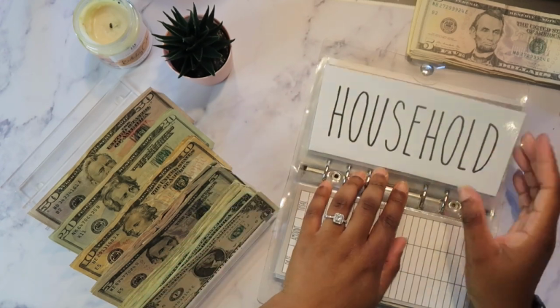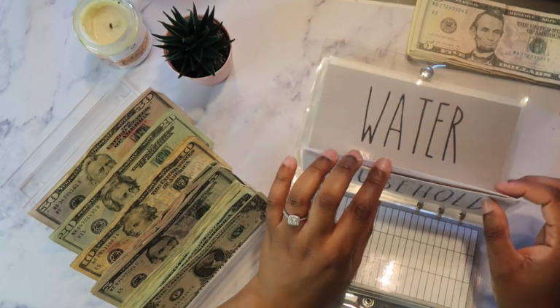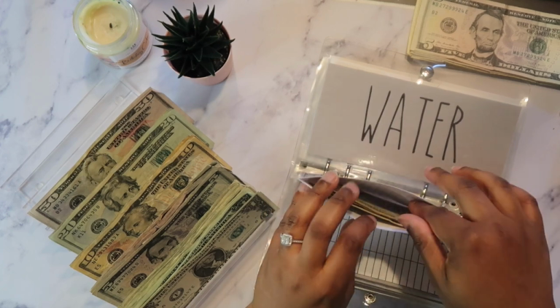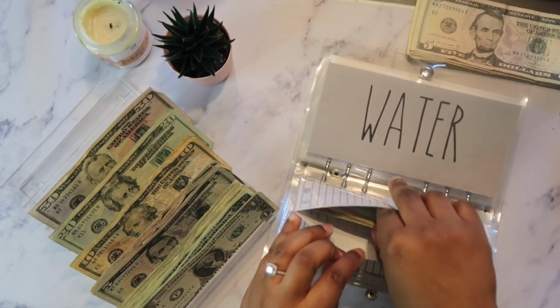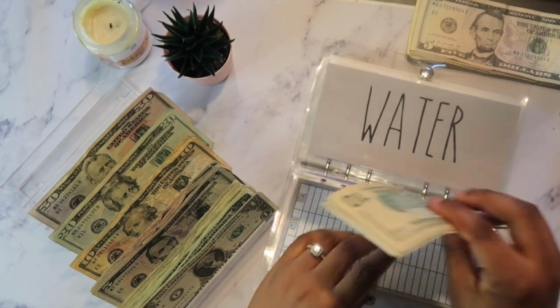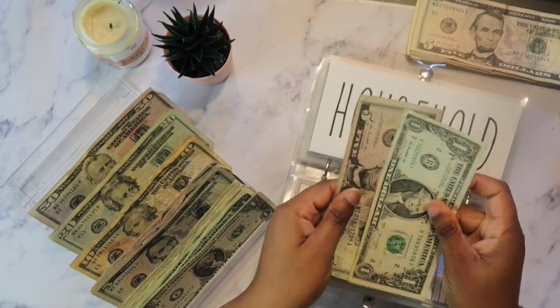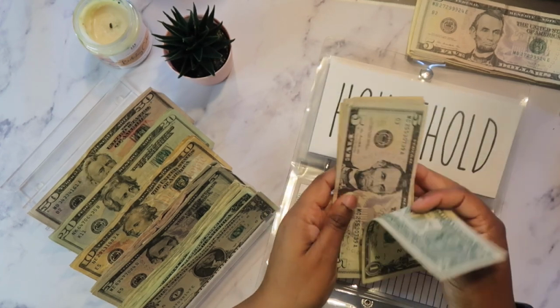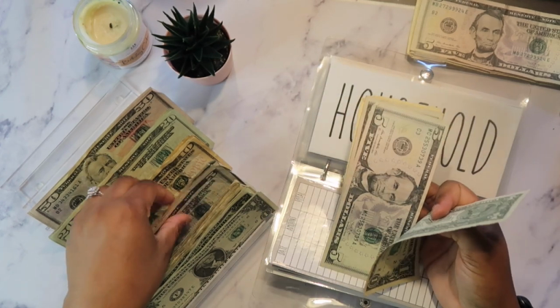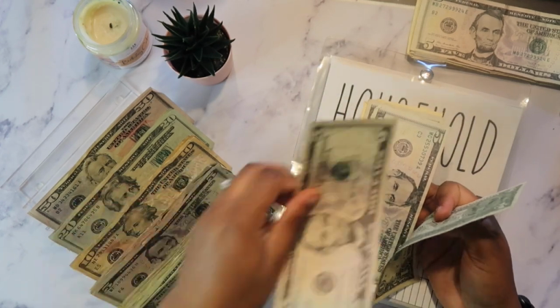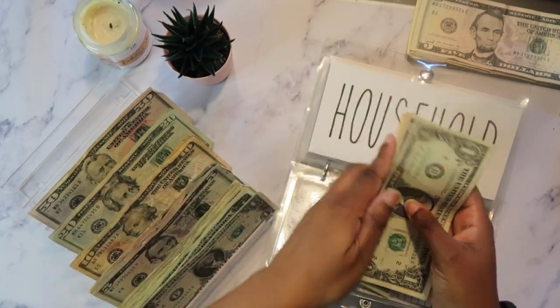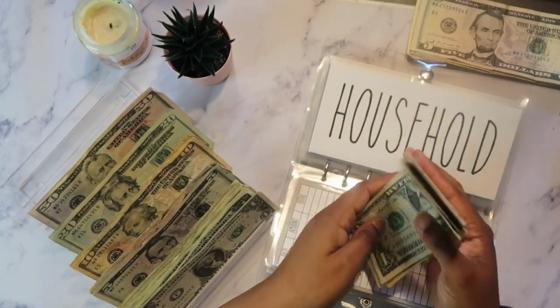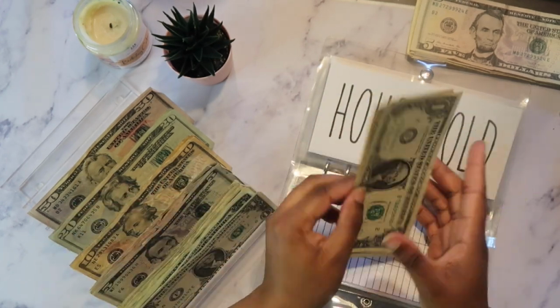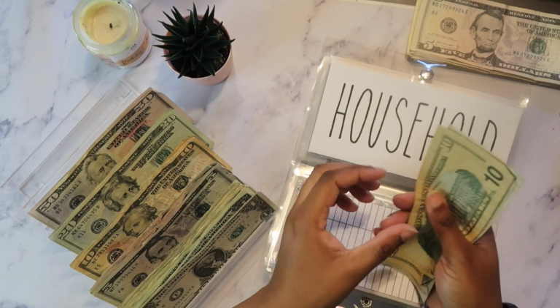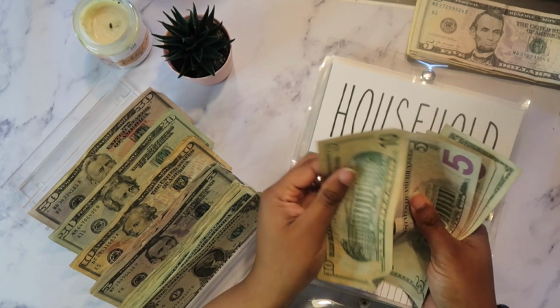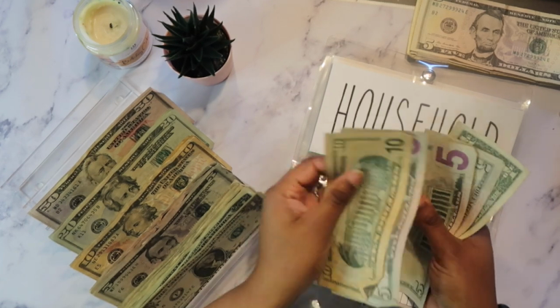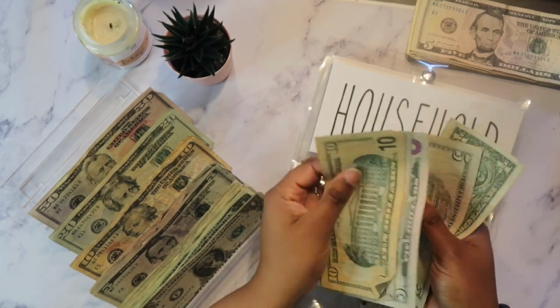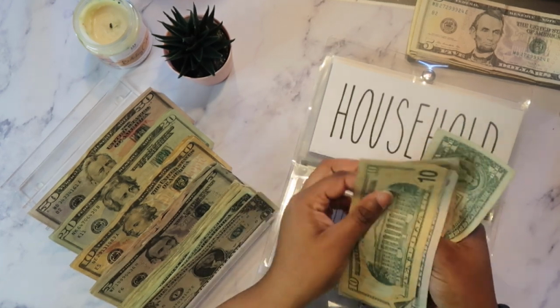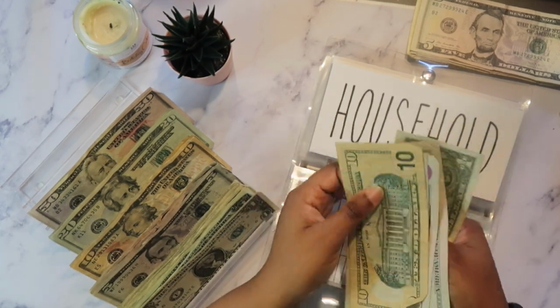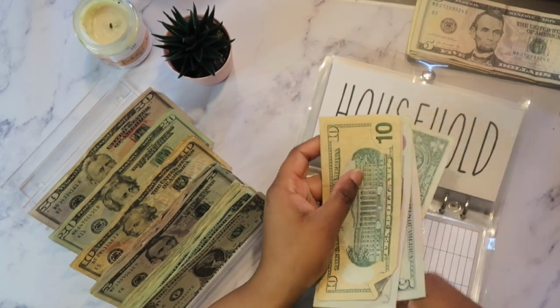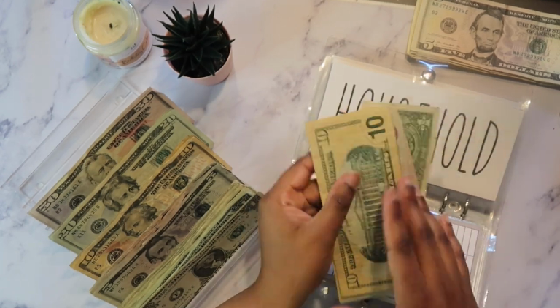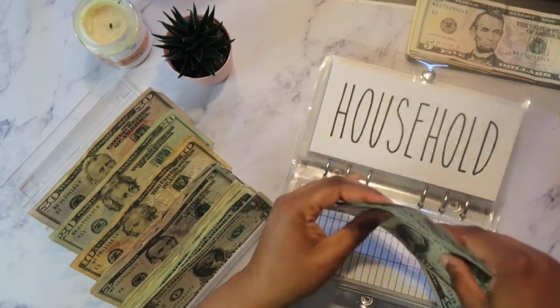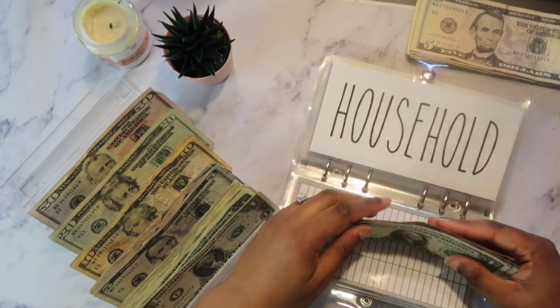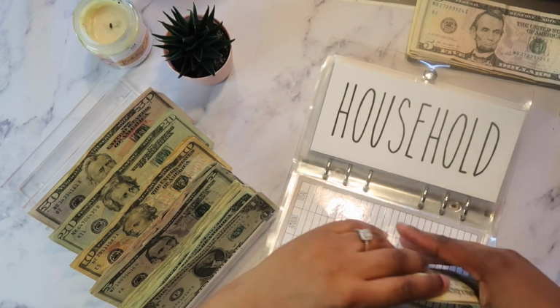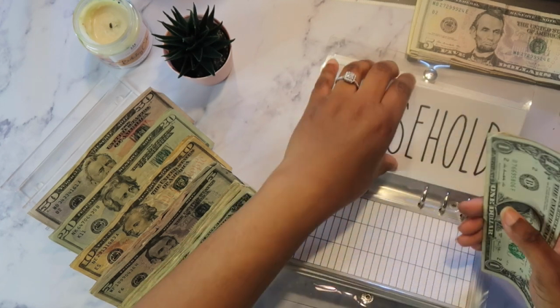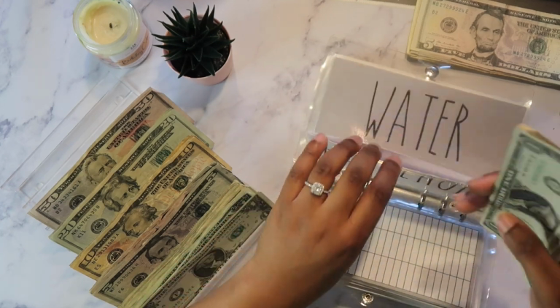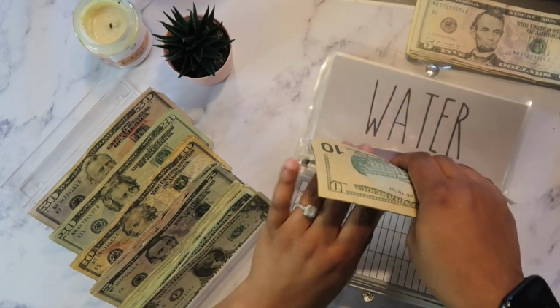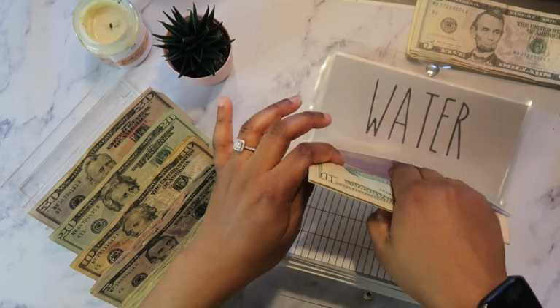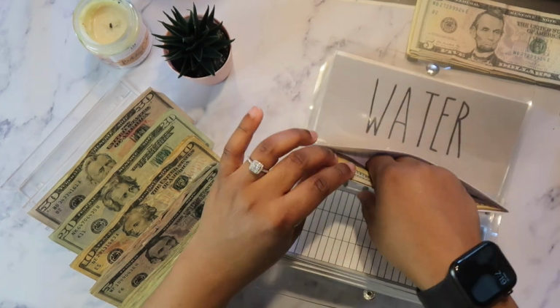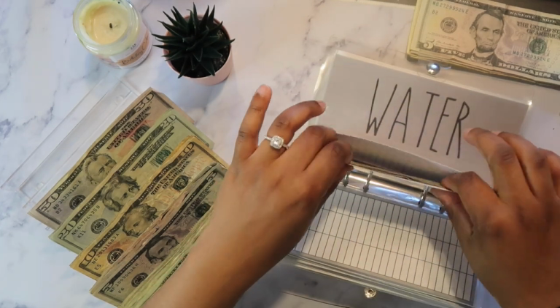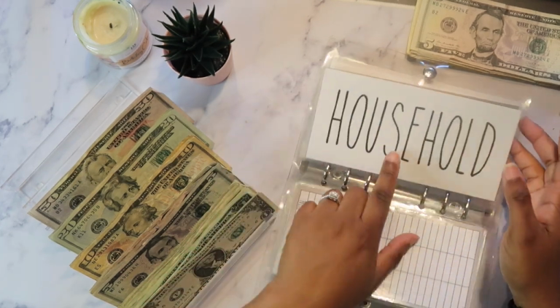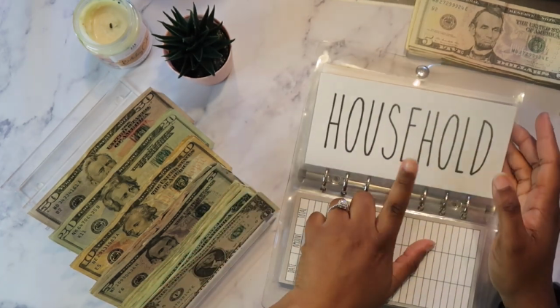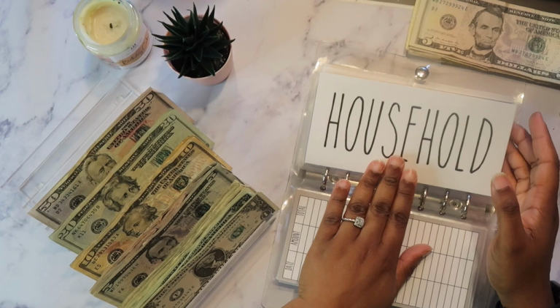Household is getting $5. So now household has $26 total. And I just want to let you guys know $20 of that is for my swimwear that I keep forgetting.